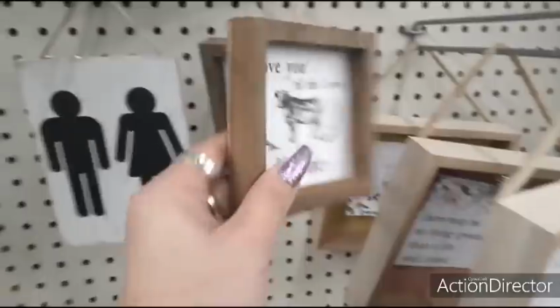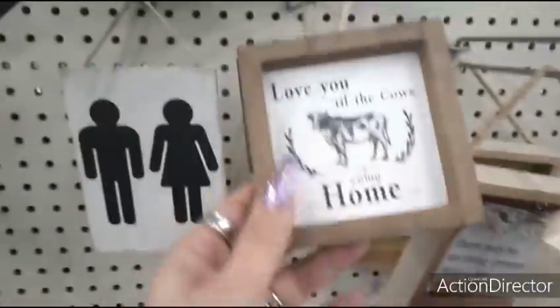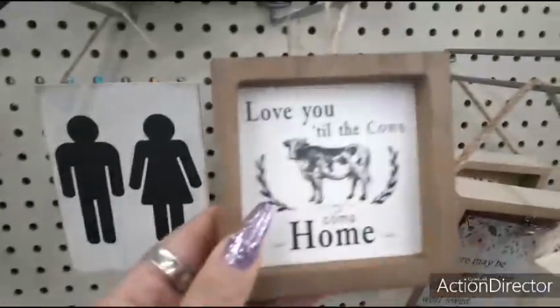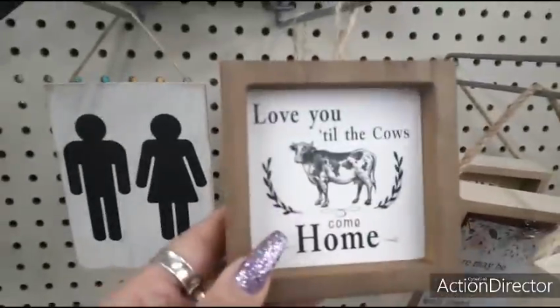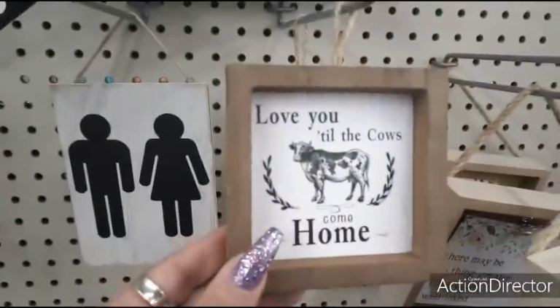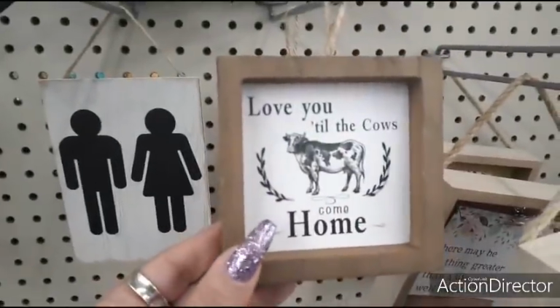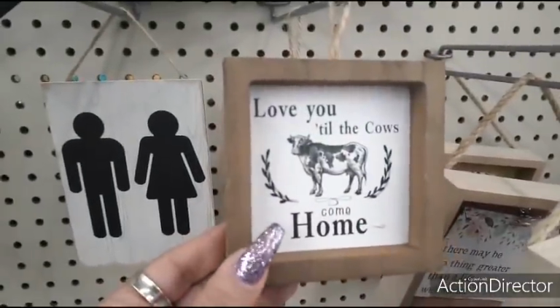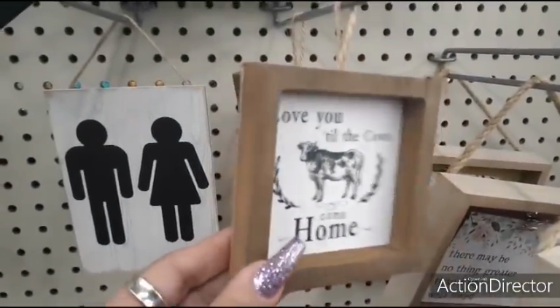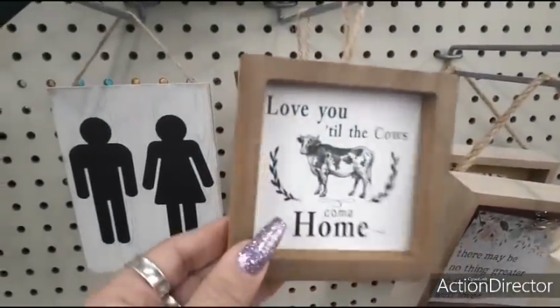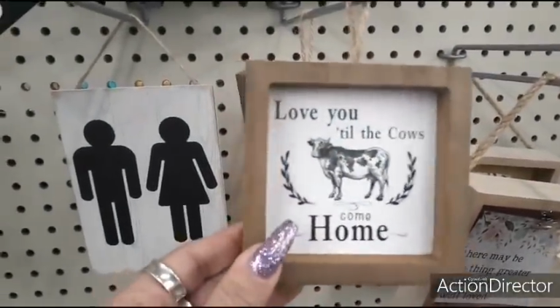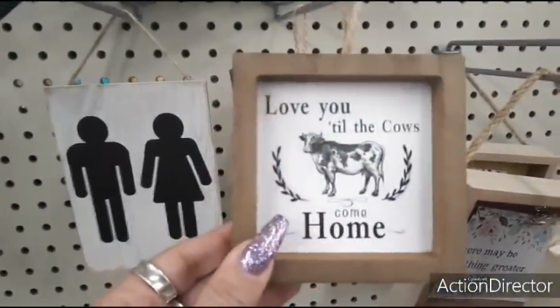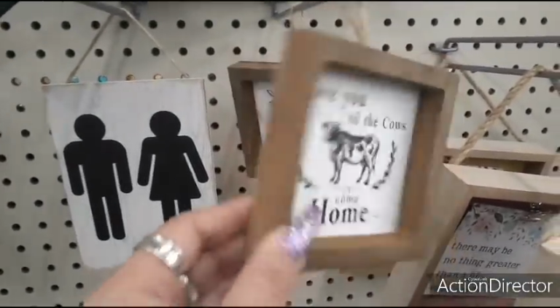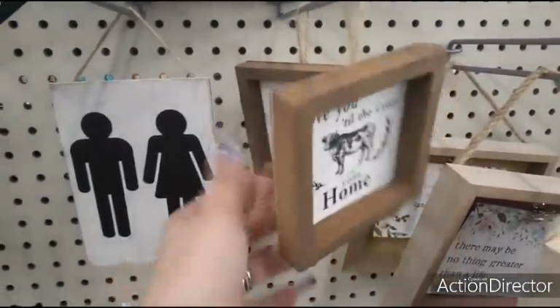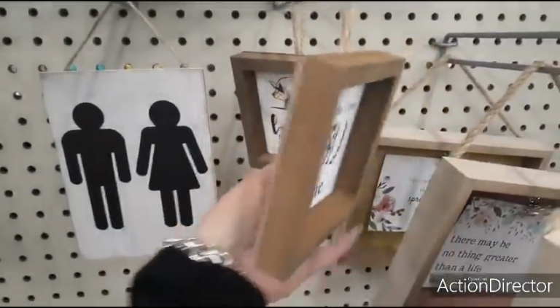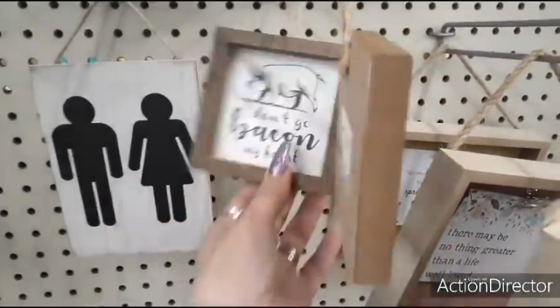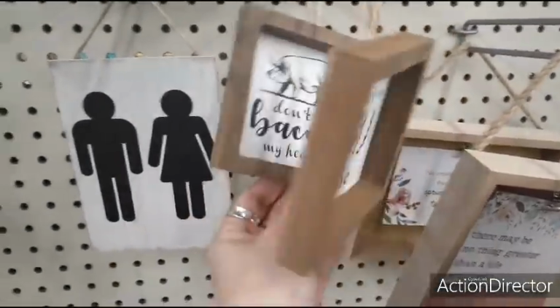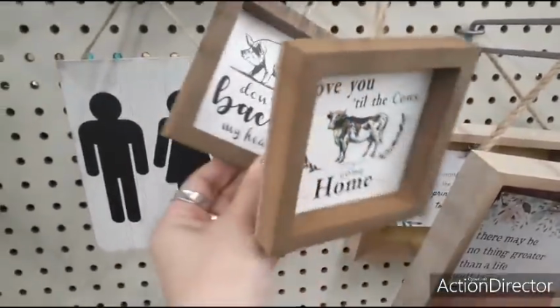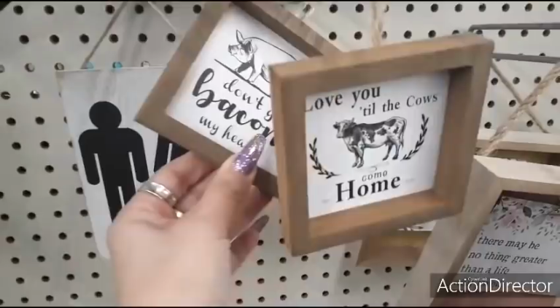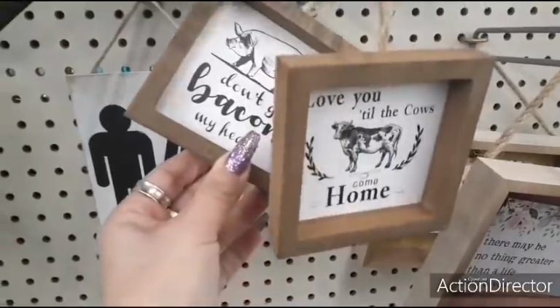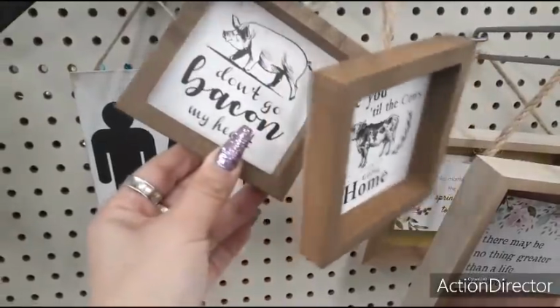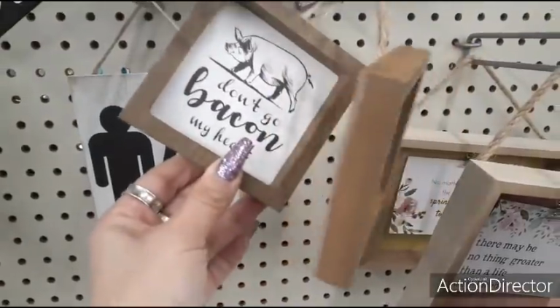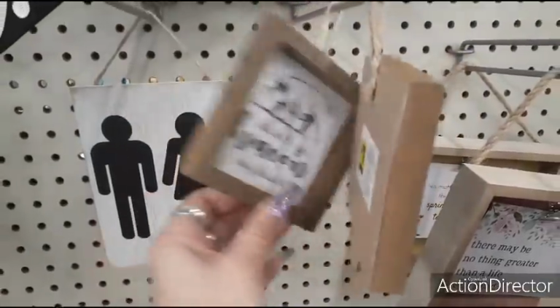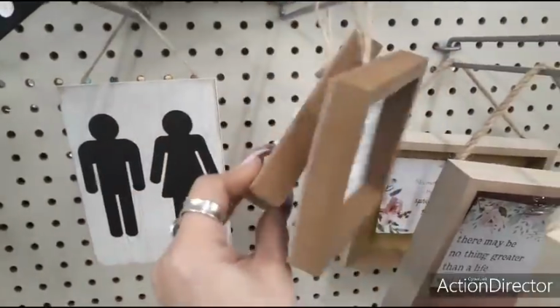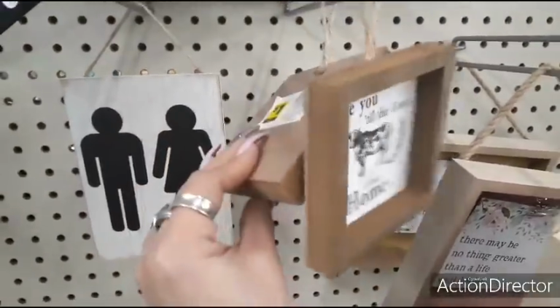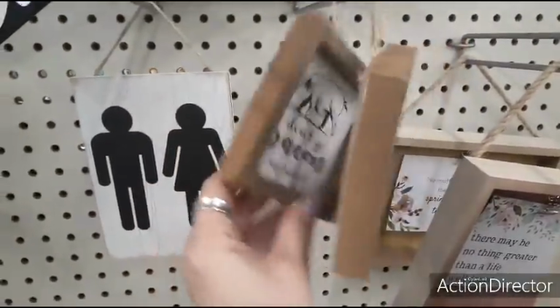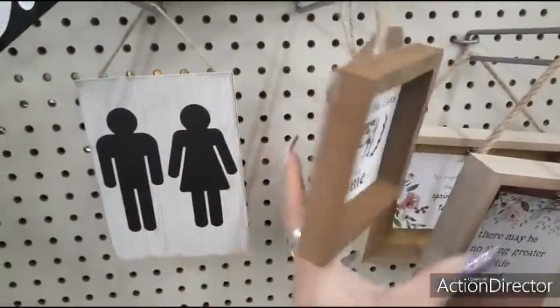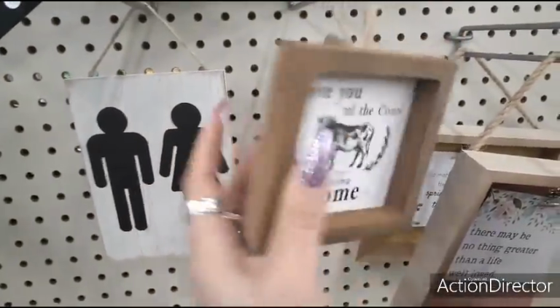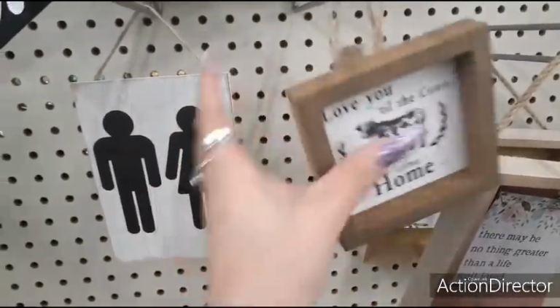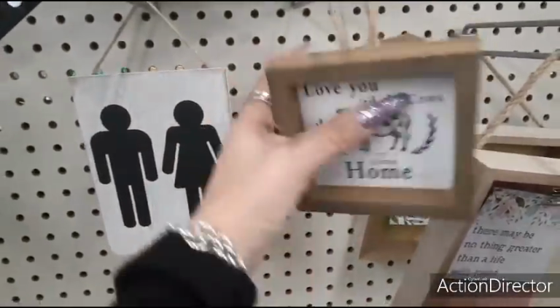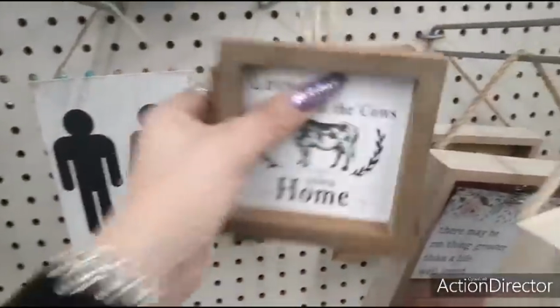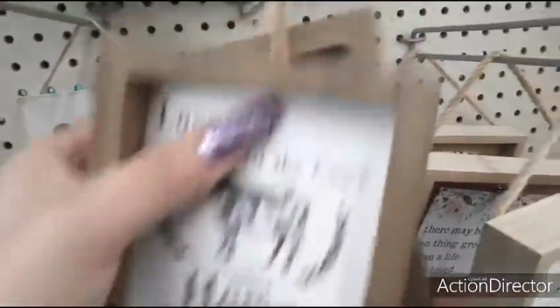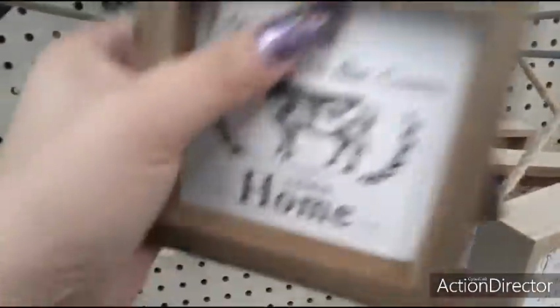They also have these cute ones — 'Love You Till the Cows Come Home' — these are only $1.00. 'Don't Go Bacon My Heart!' These are coming home with me.